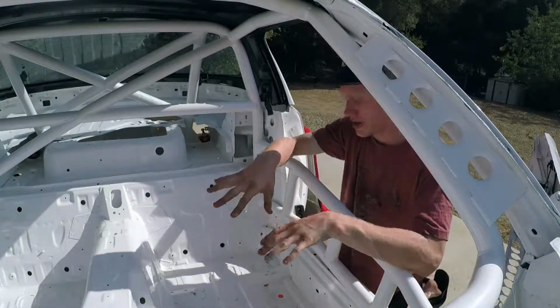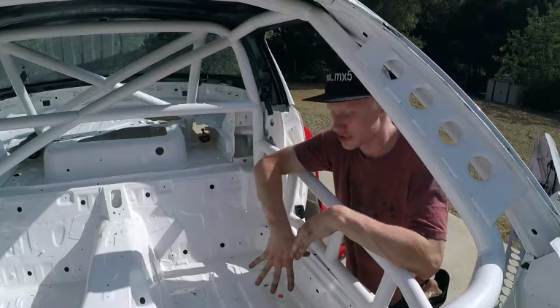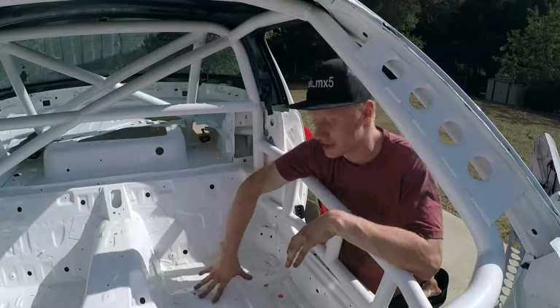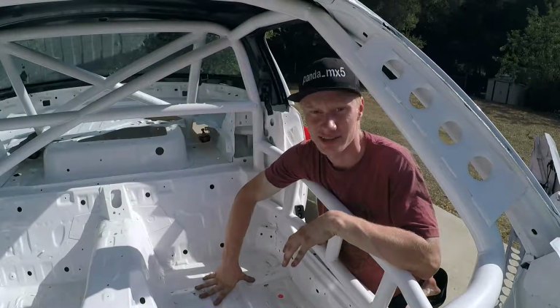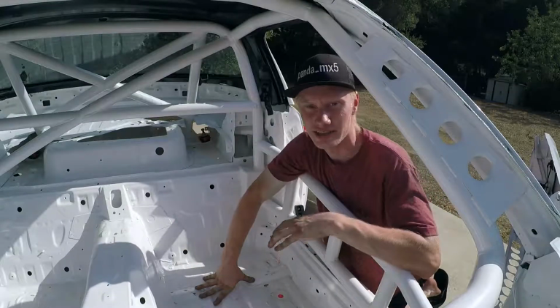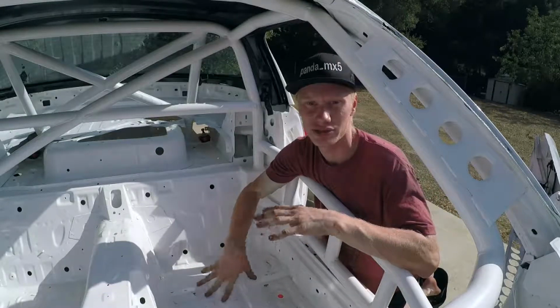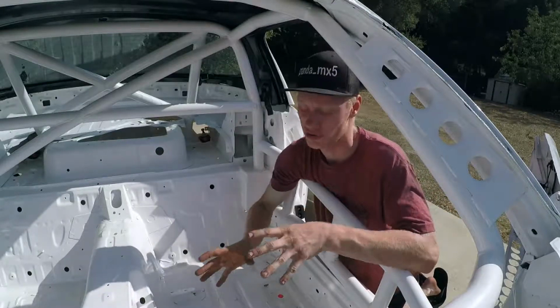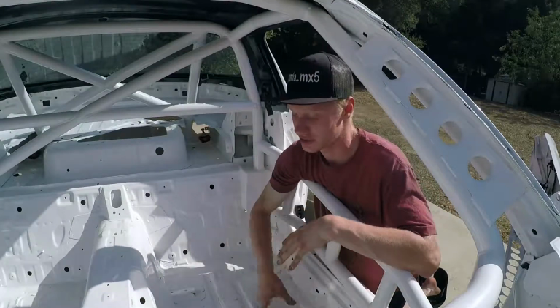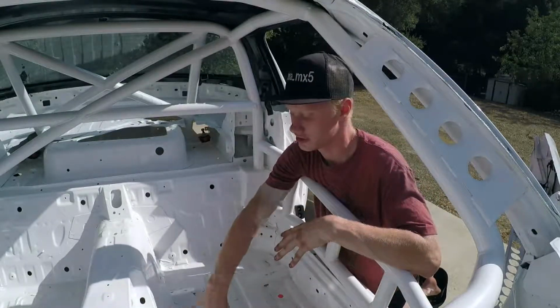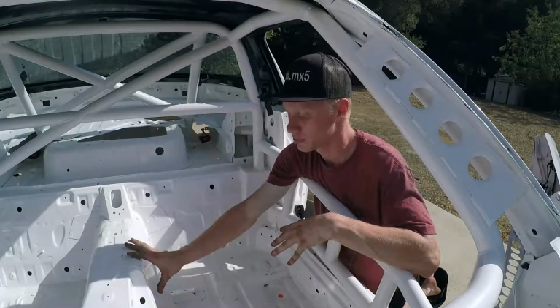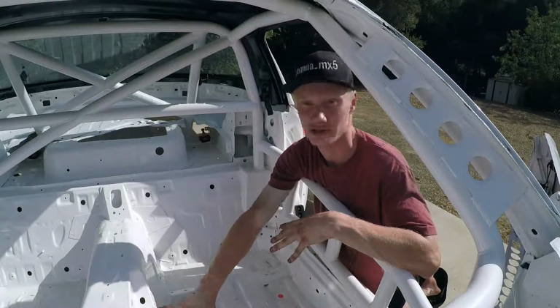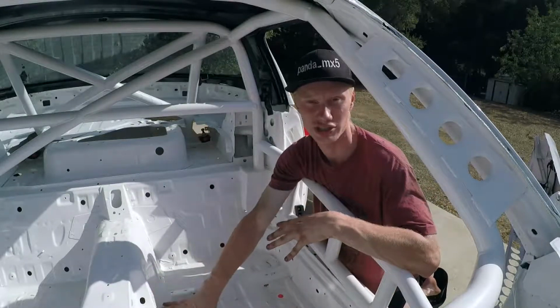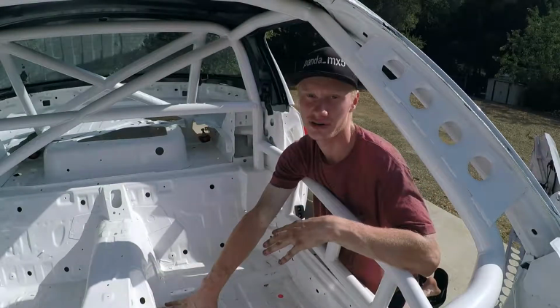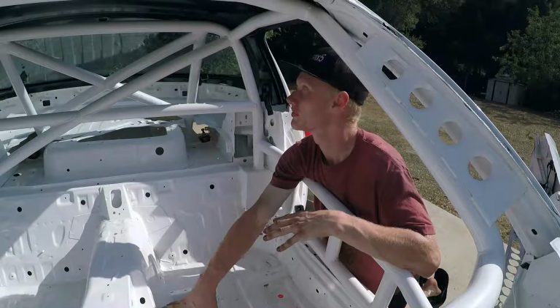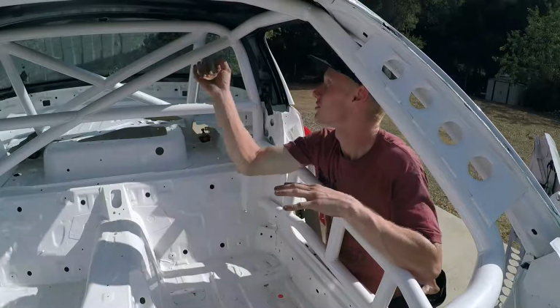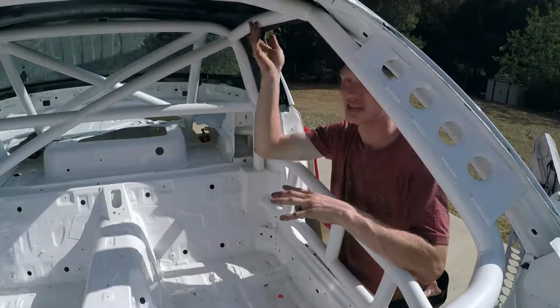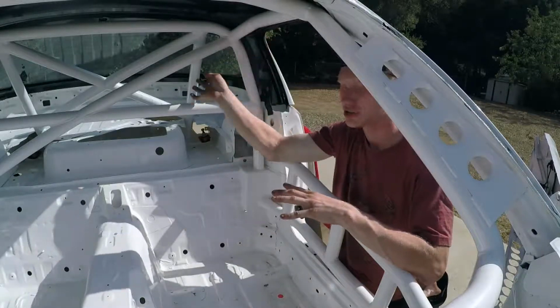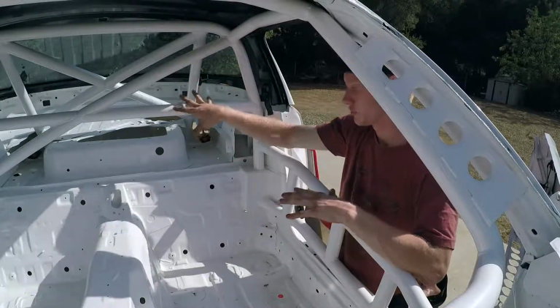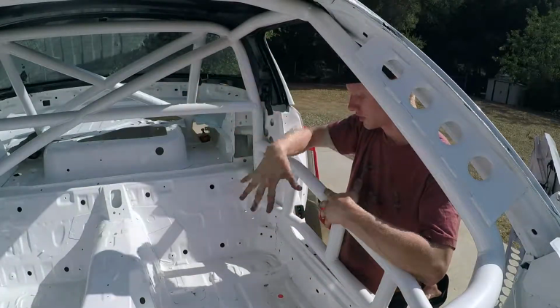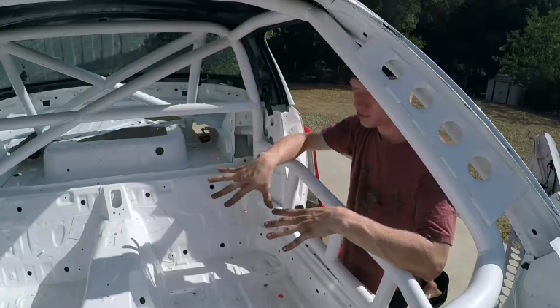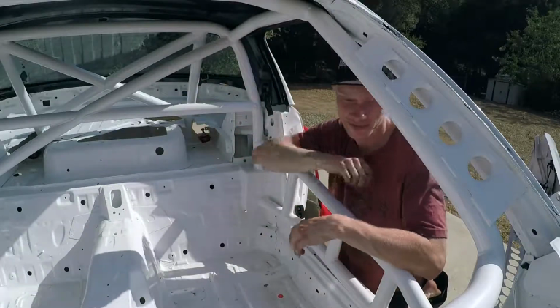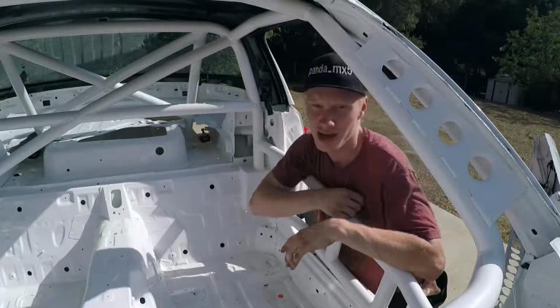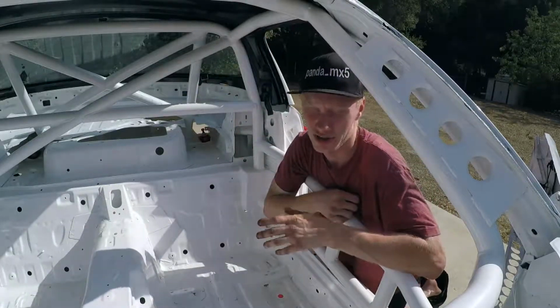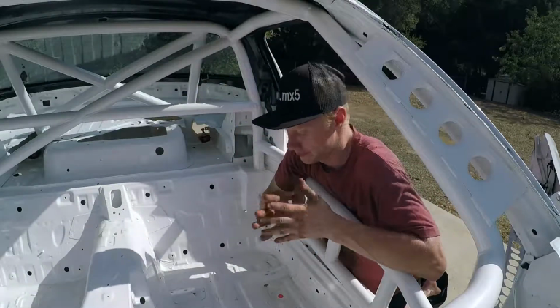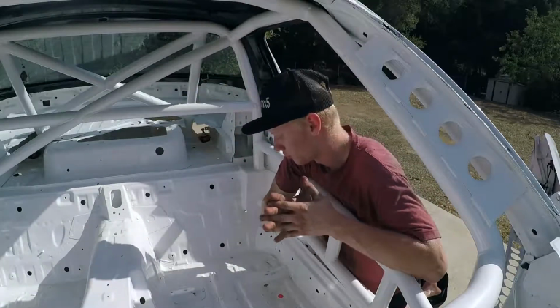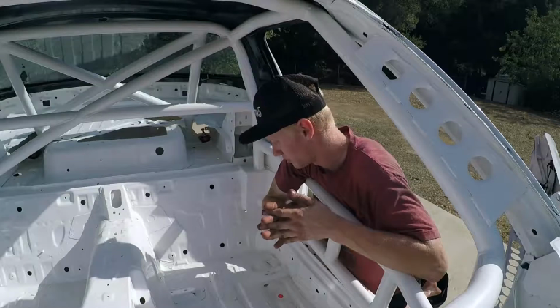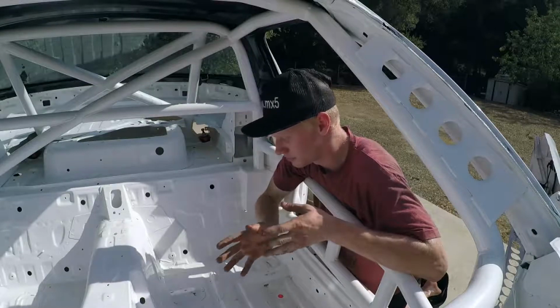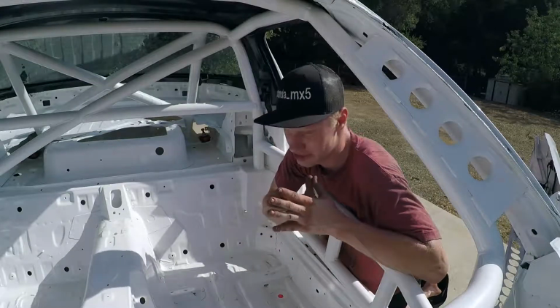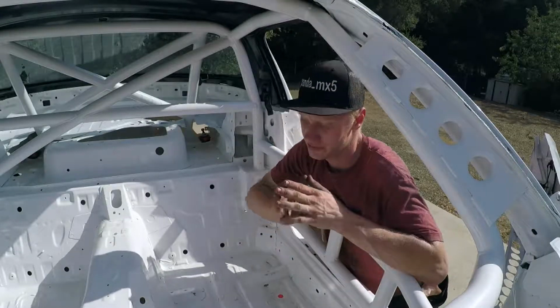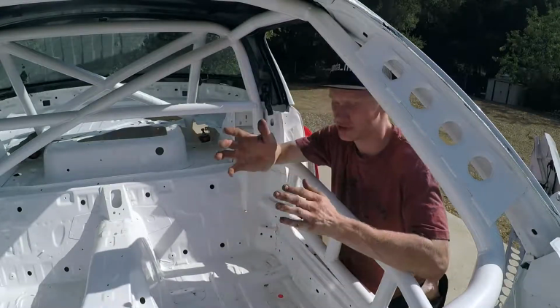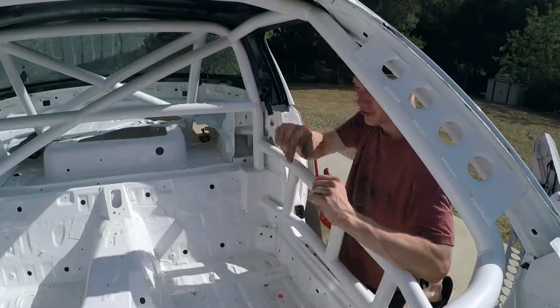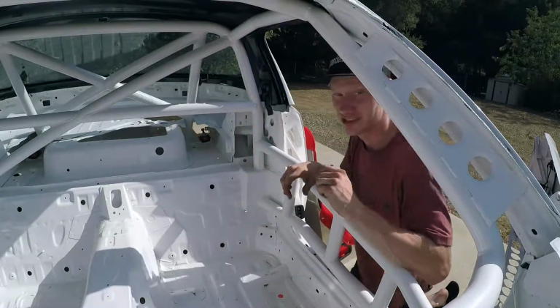Right now we're just going to go ahead and set the seat in here, see what it looks like, see if we have to modify the transmission tunnel at all, see if it has any clearance issues with the roll cage anywhere, and then go from there to see what has to be done. So let's go ahead and throw the seat in here.